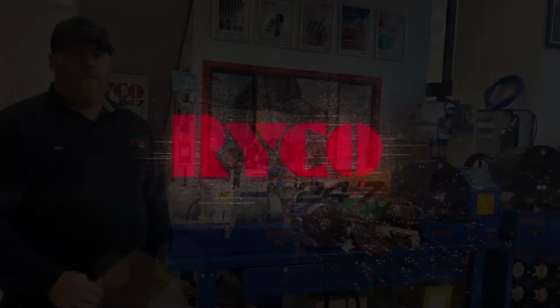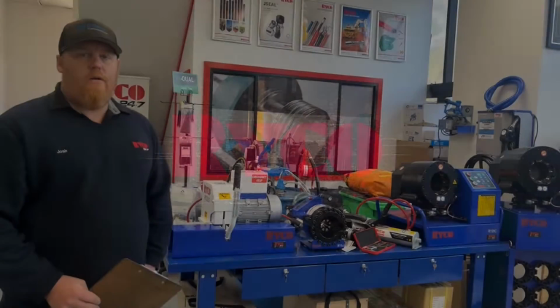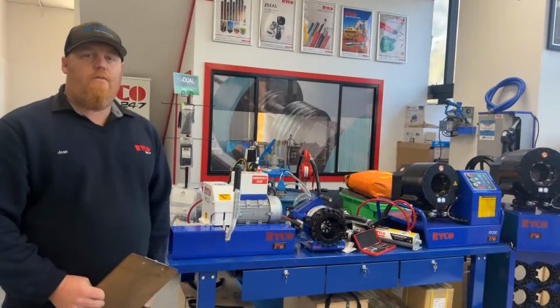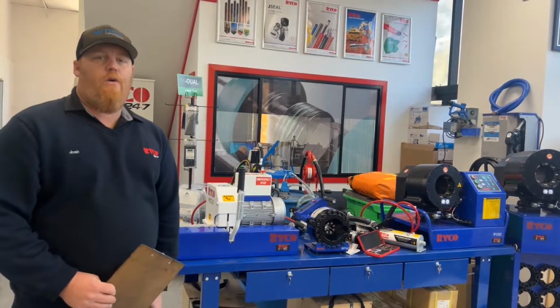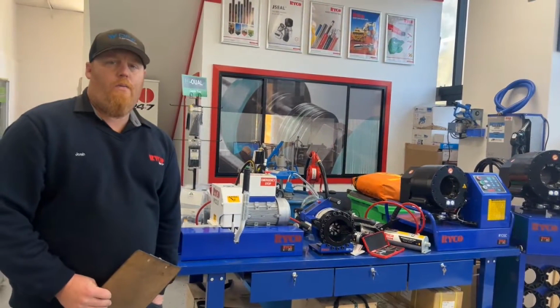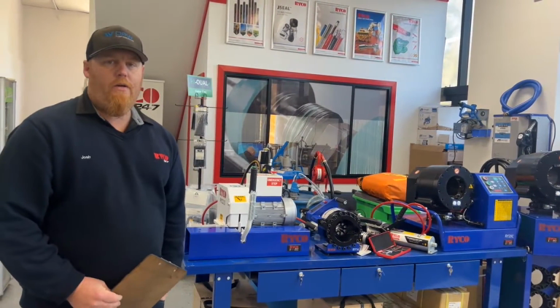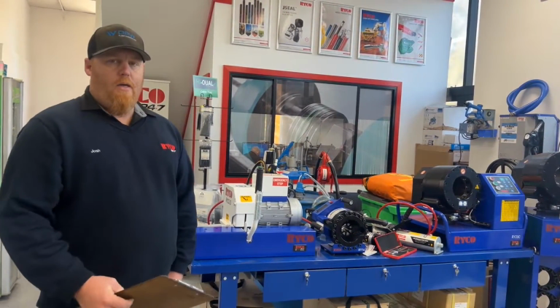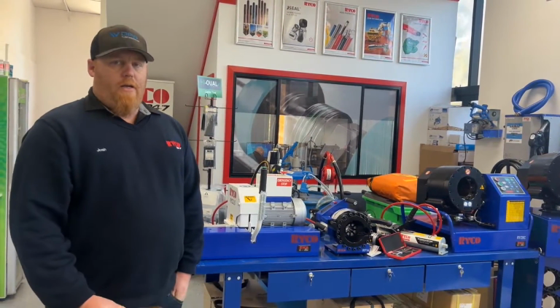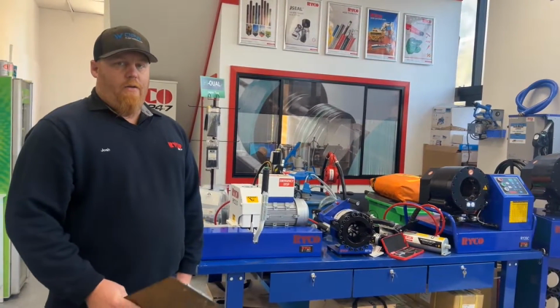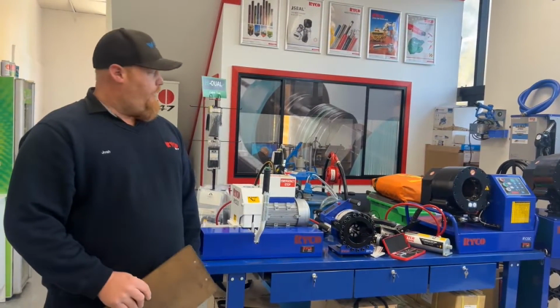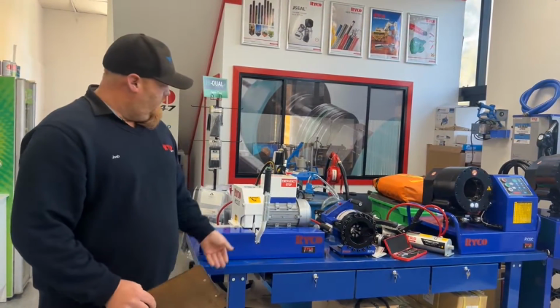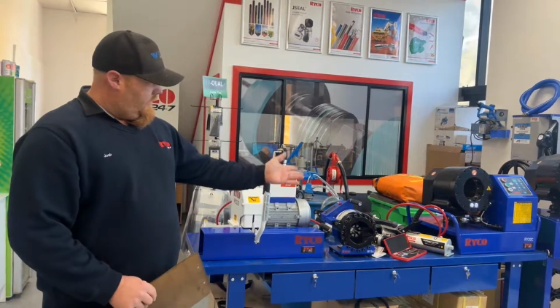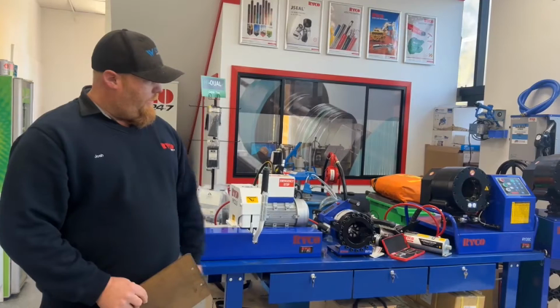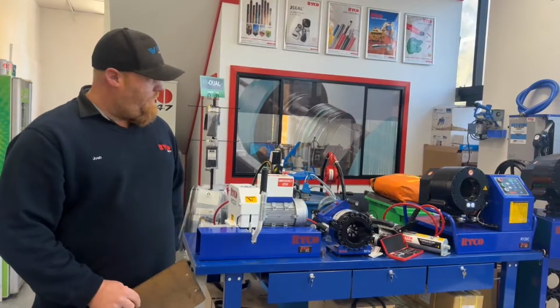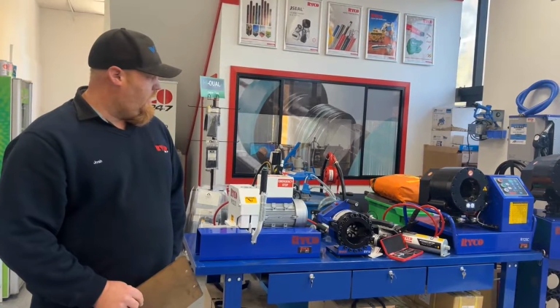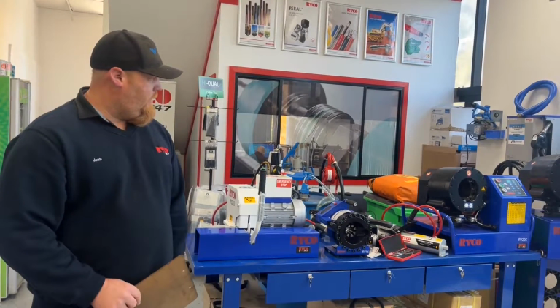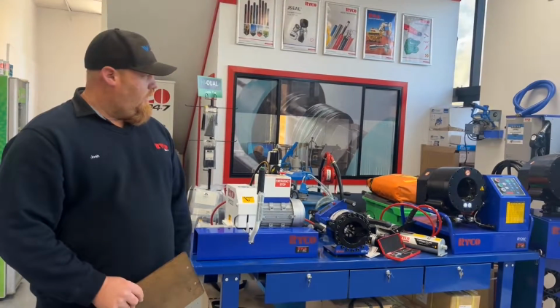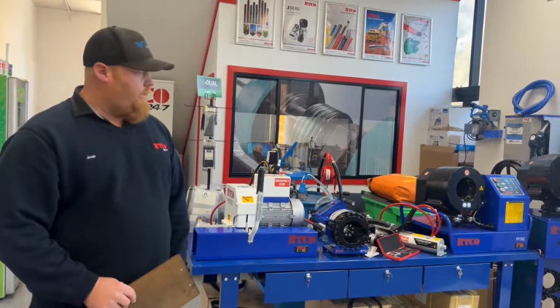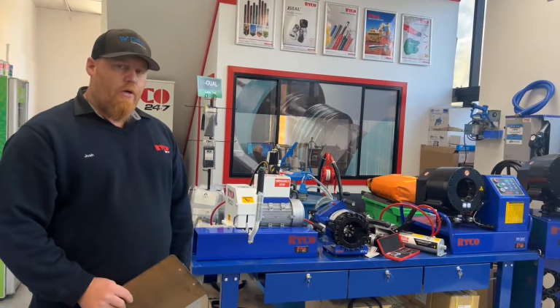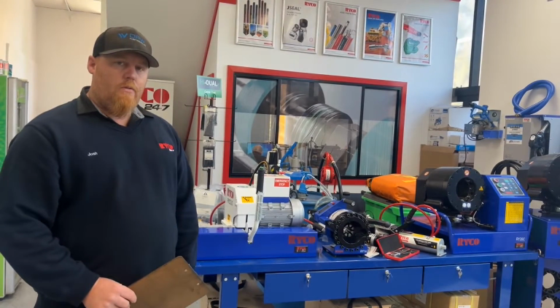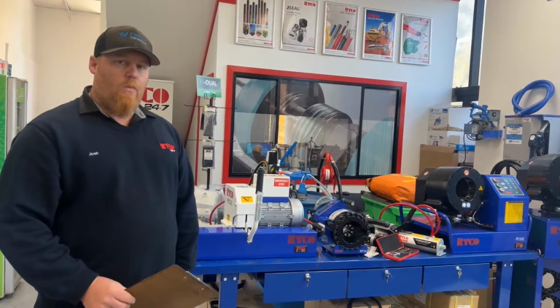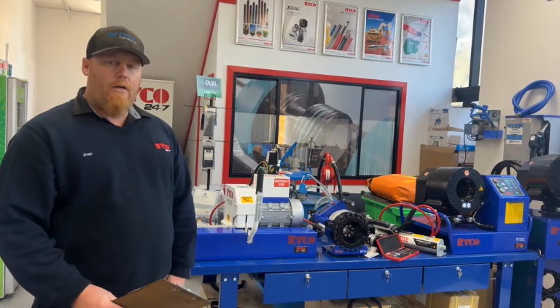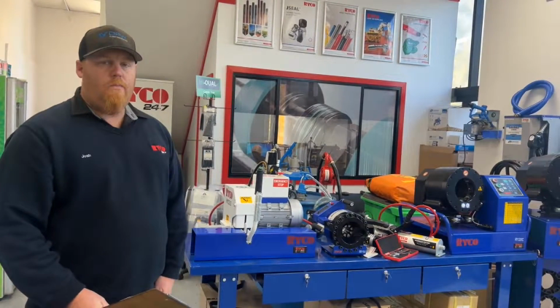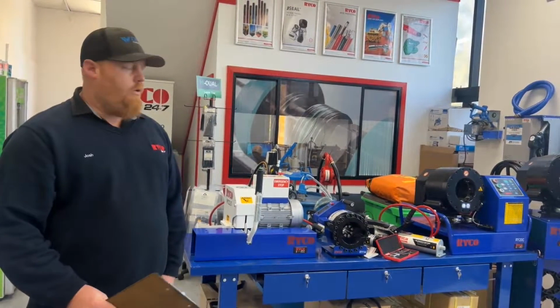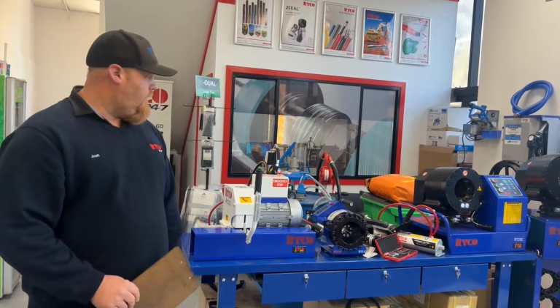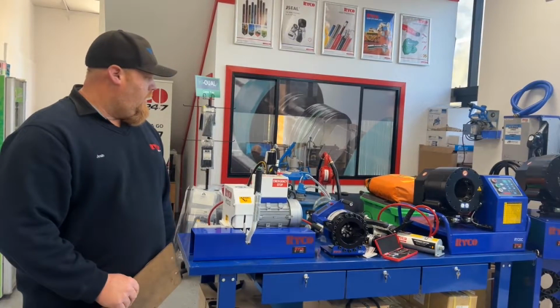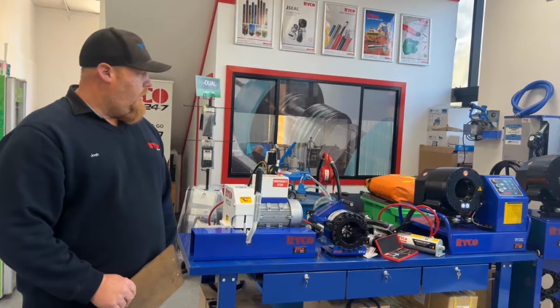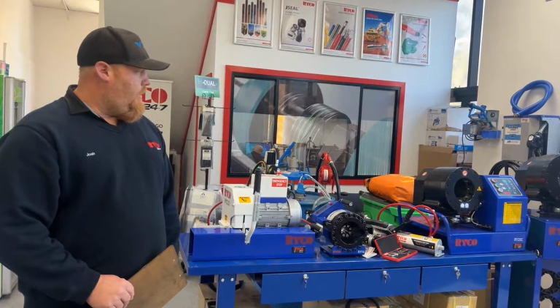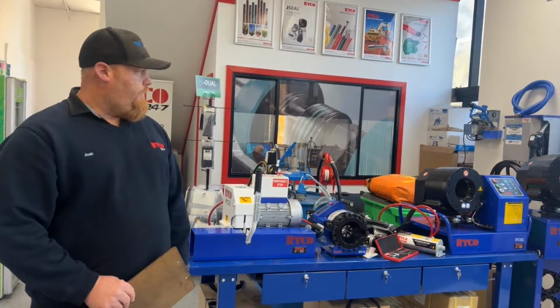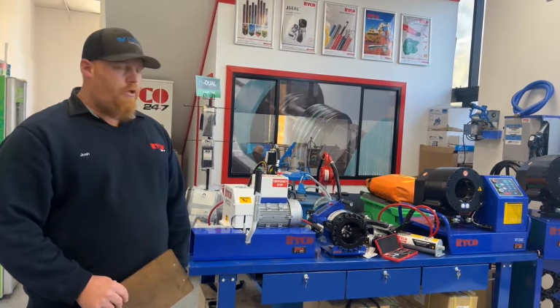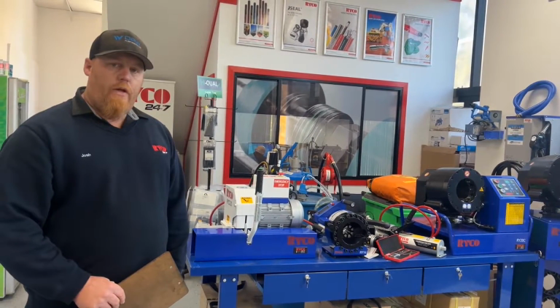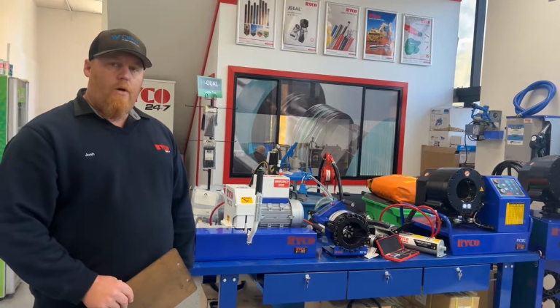Hey guys, Josh from Rikko Engelburn here. Today we're going to go through some crimping and see various different types, what they are, what they're used for, and finish off with how to crimp a hose.